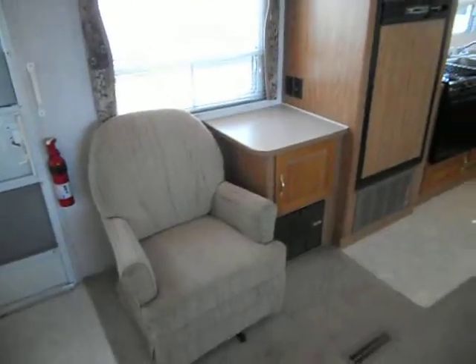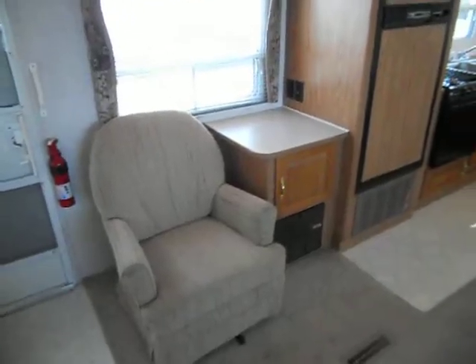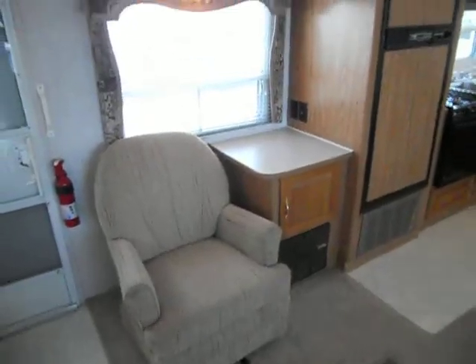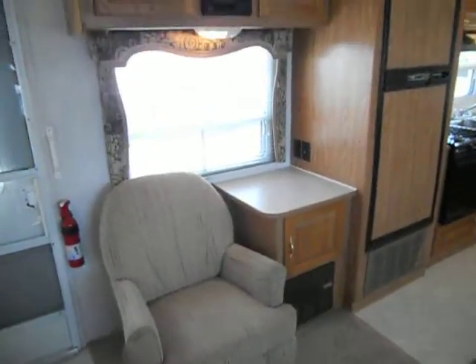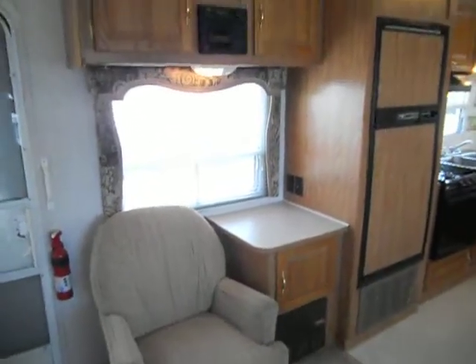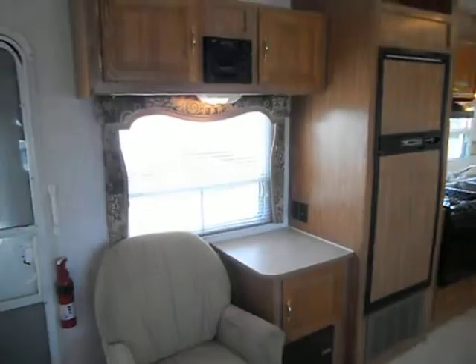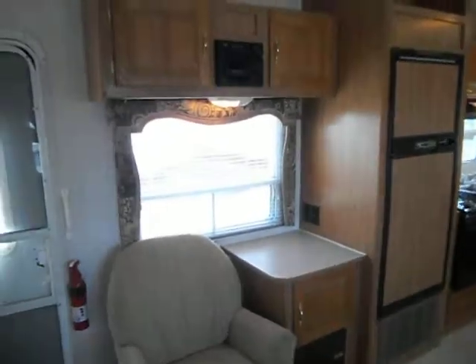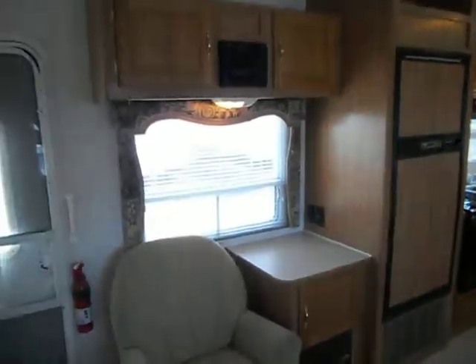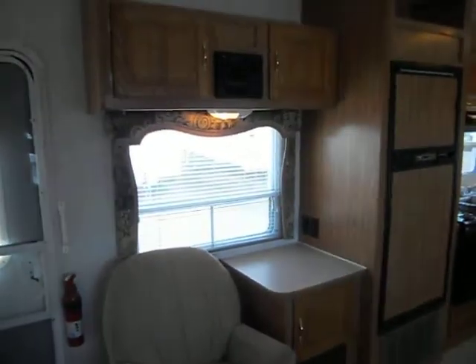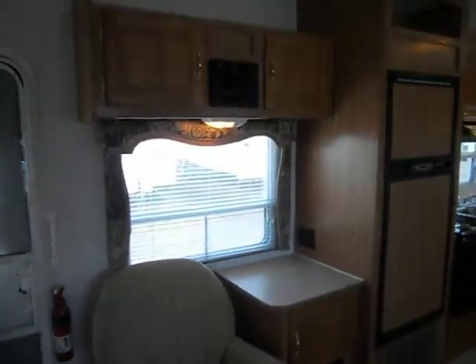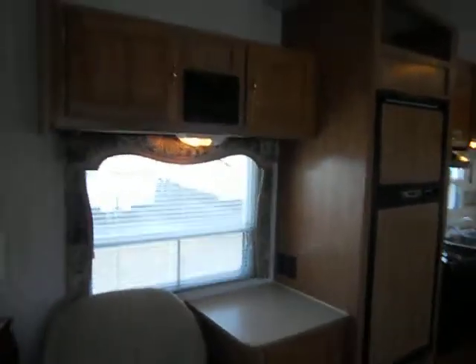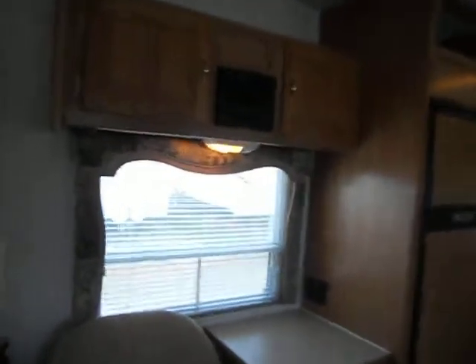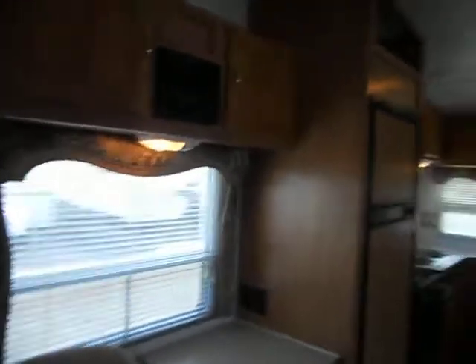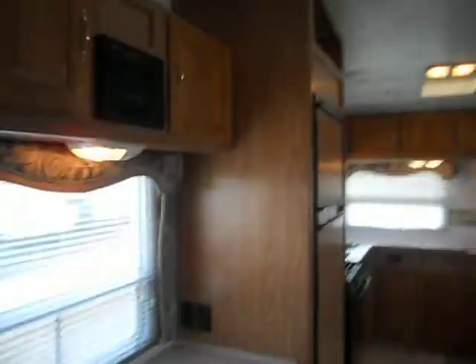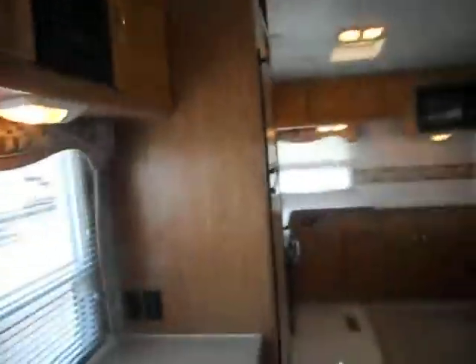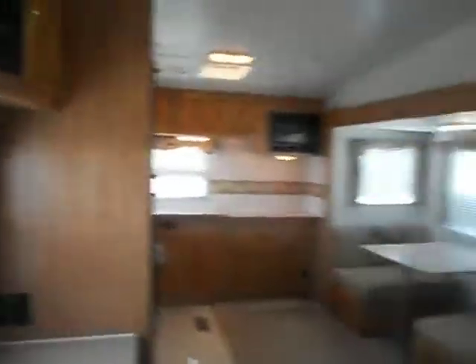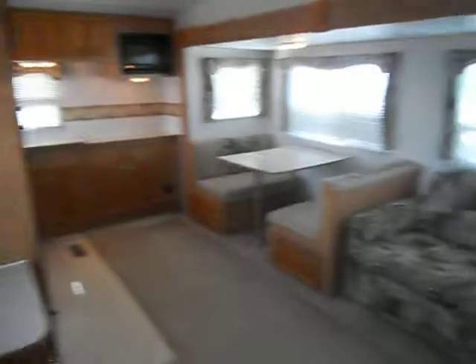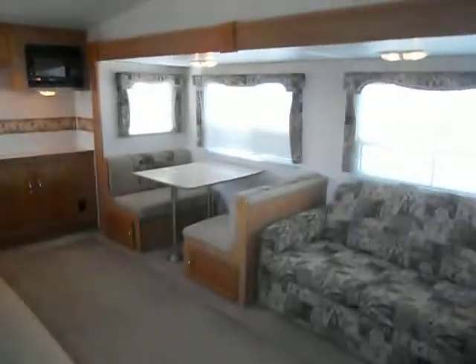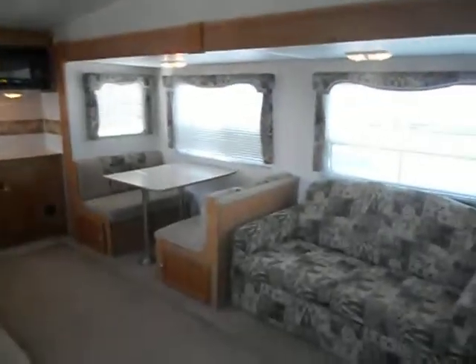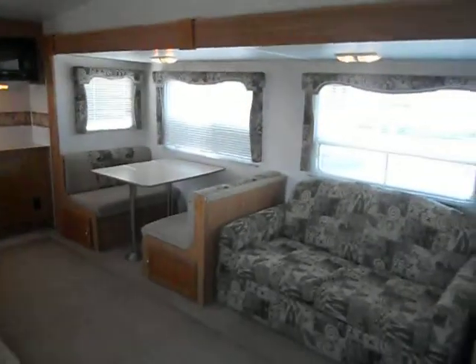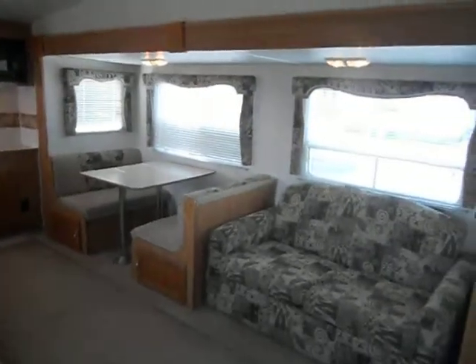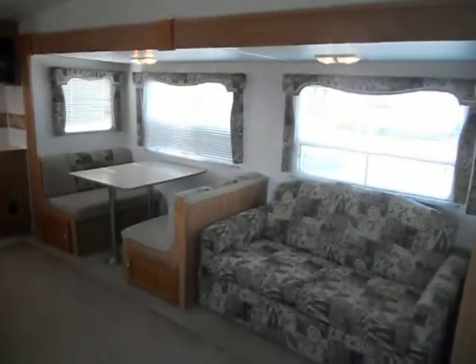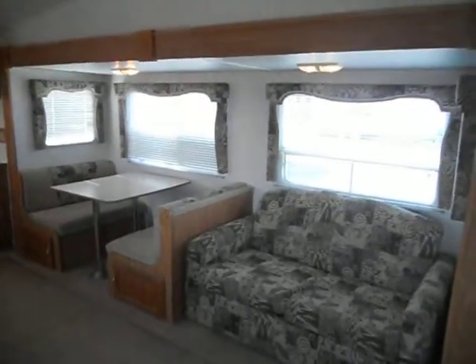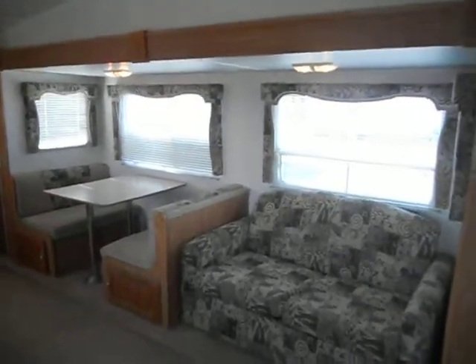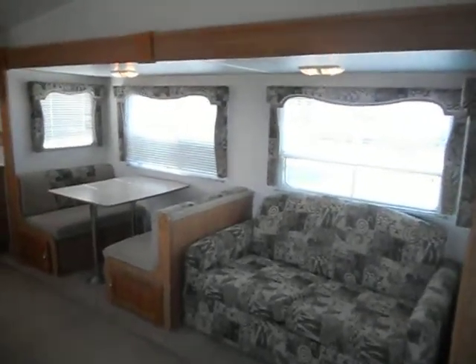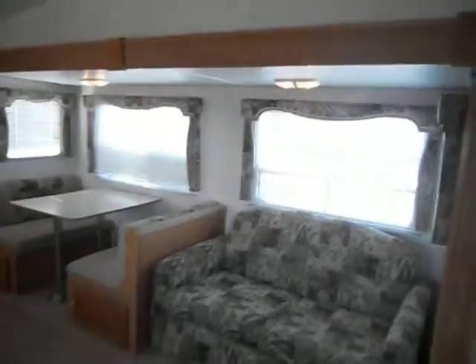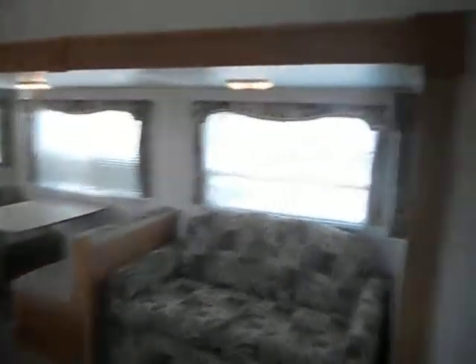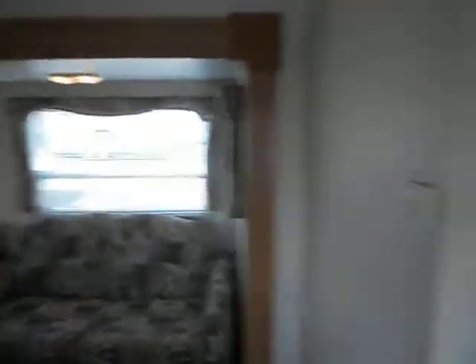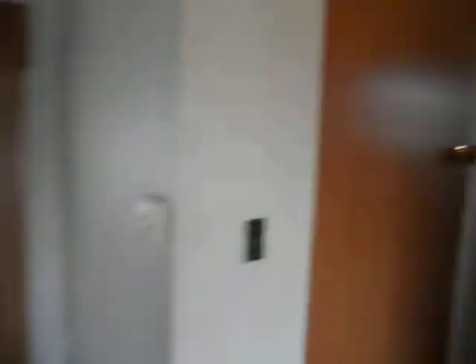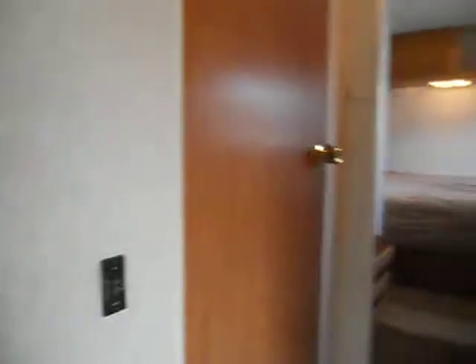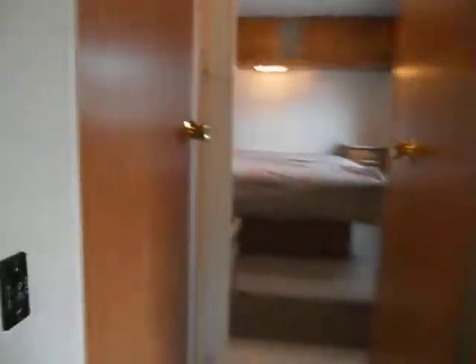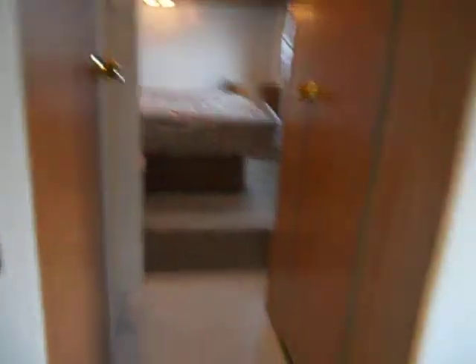Just to the left of the kitchen you have a nice swivel chair, a small table beside it with TV hookups, a built-in radio right above it, and a light. On your slide-out you have a couch that makes a bed, a dinette that makes a bed, lights, and blinds.